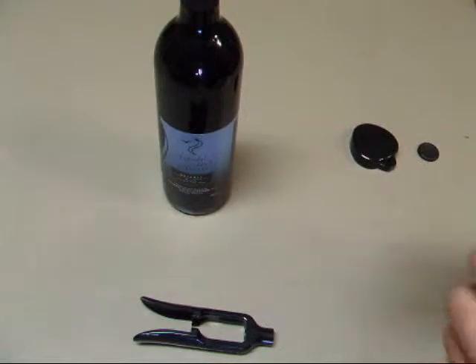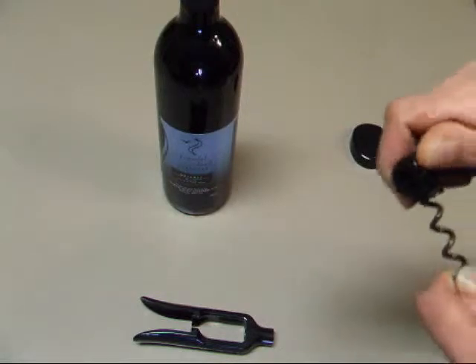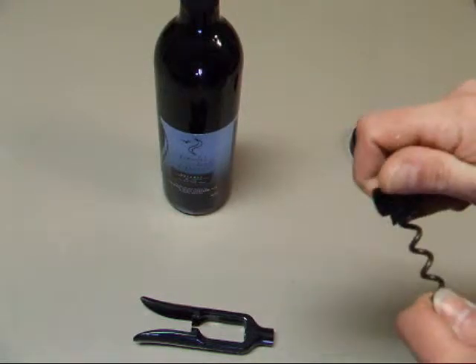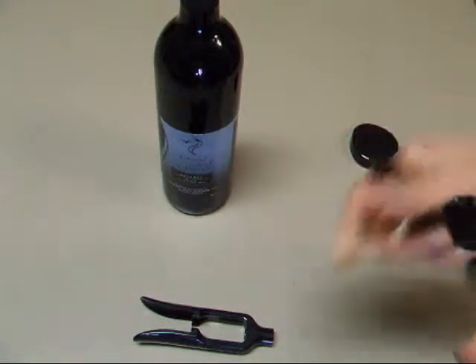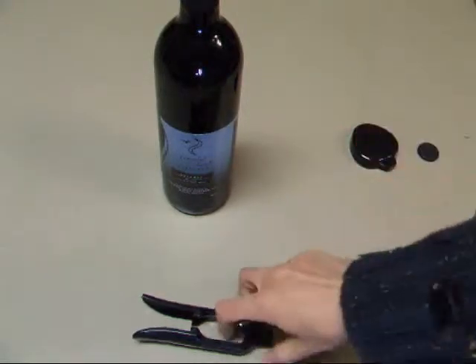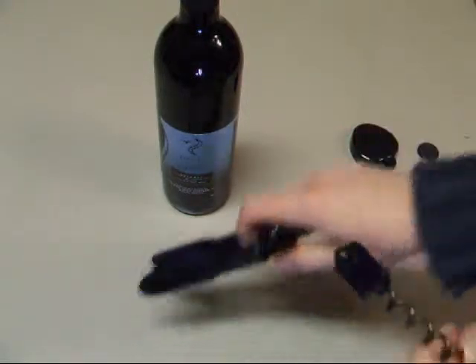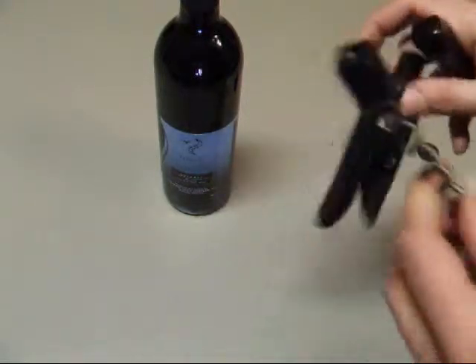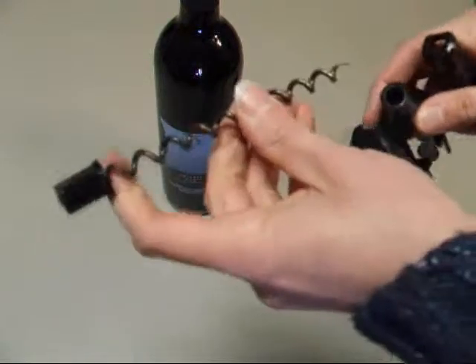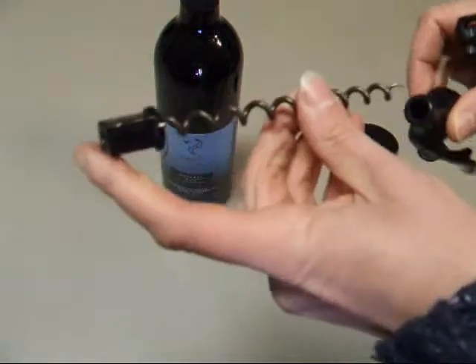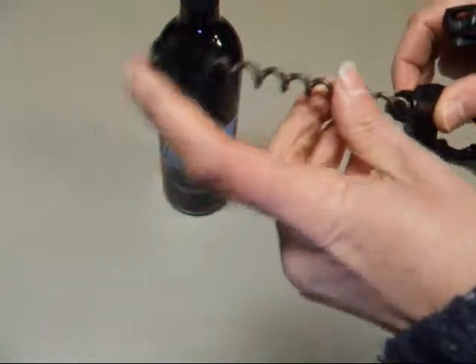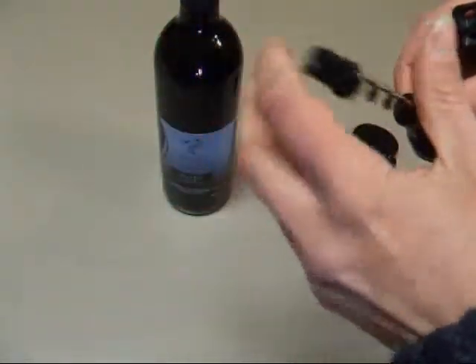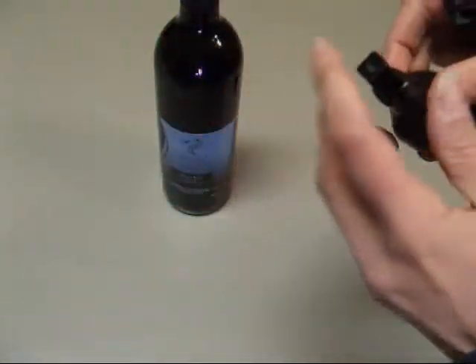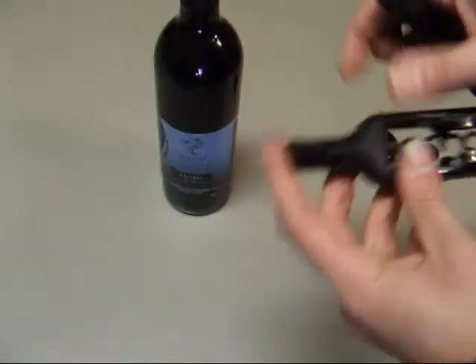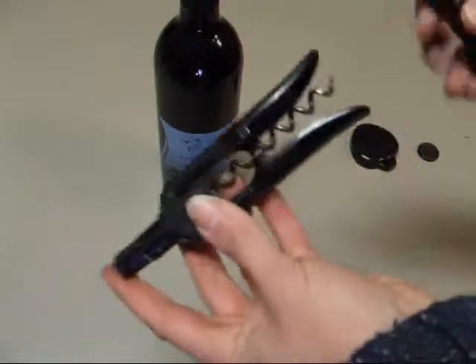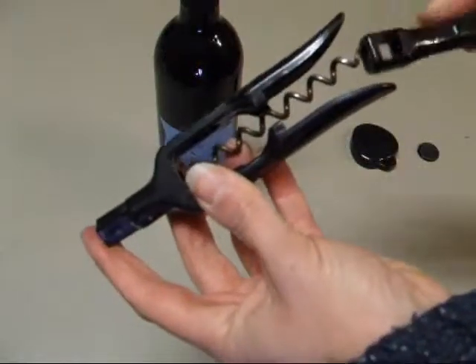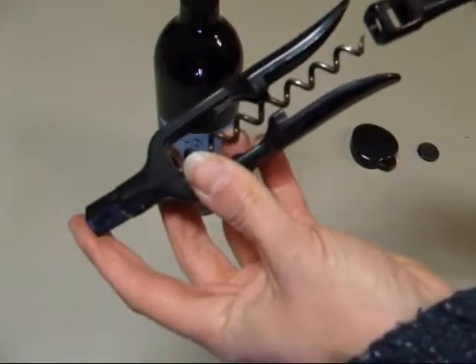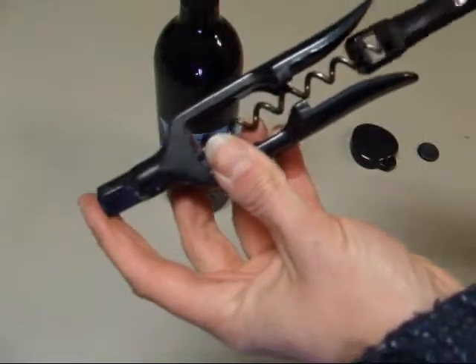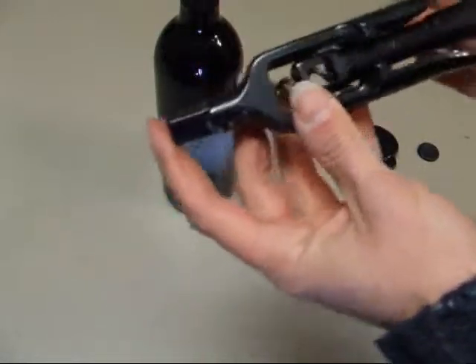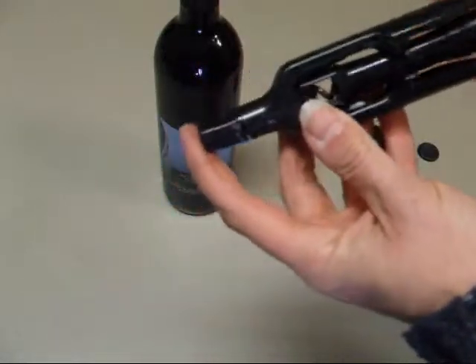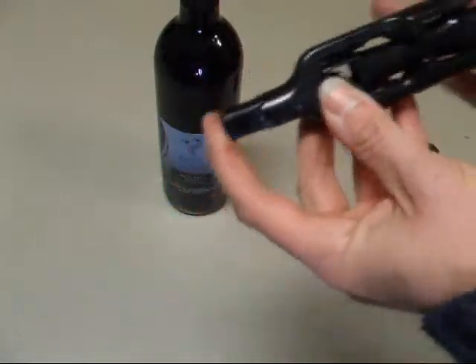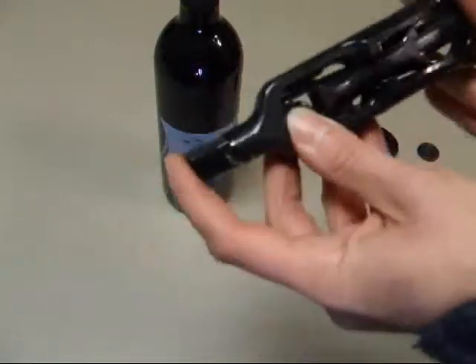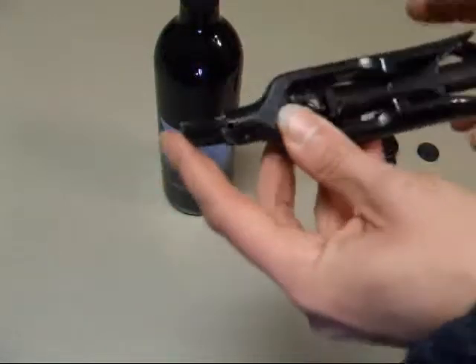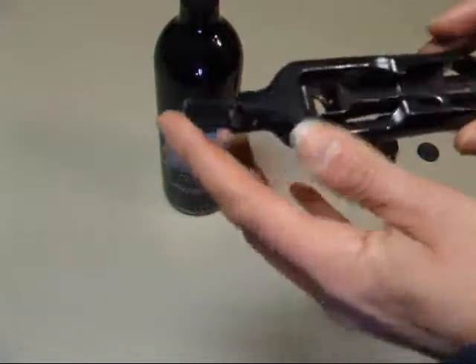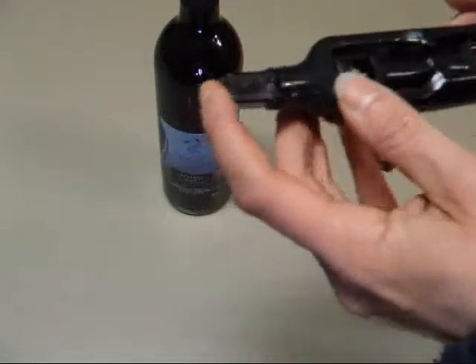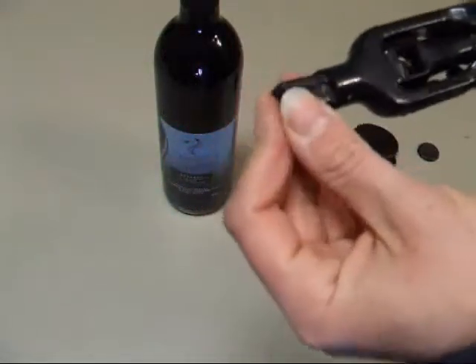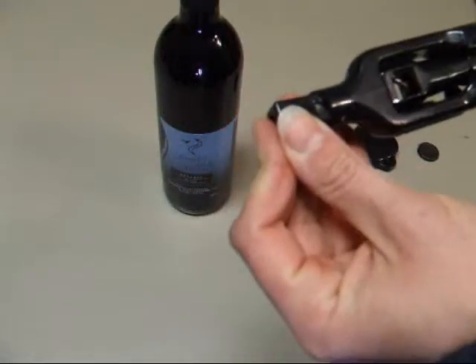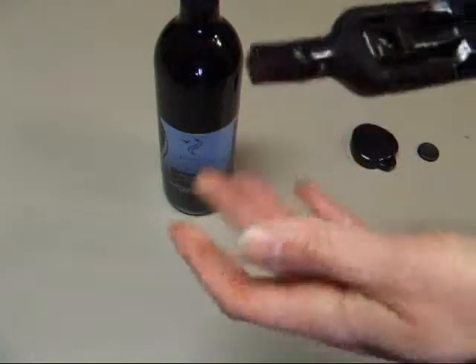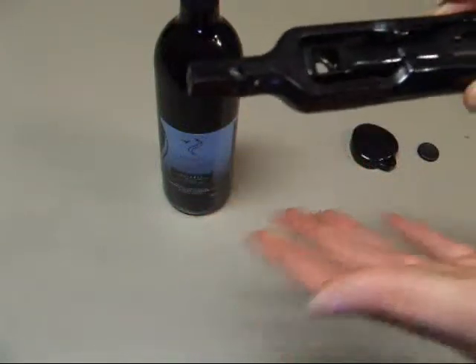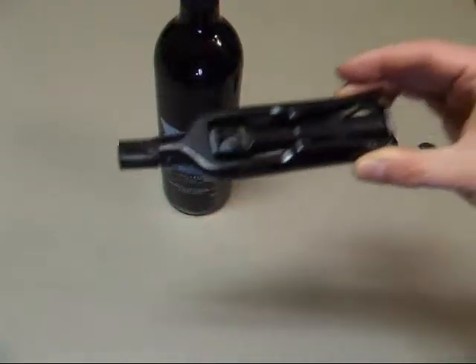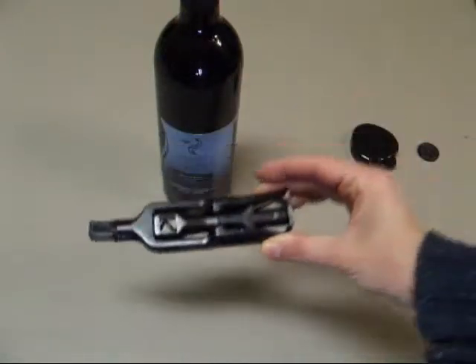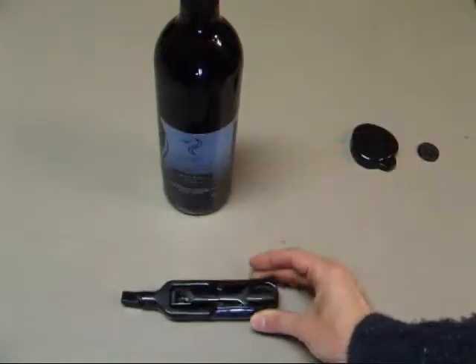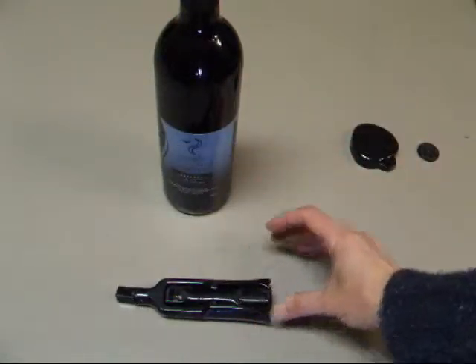If you have any kind of strength issues with your wrist or your hands, these are great. And this model is kind of nice because it does fold right up, and it's fairly compact for storage or travel.